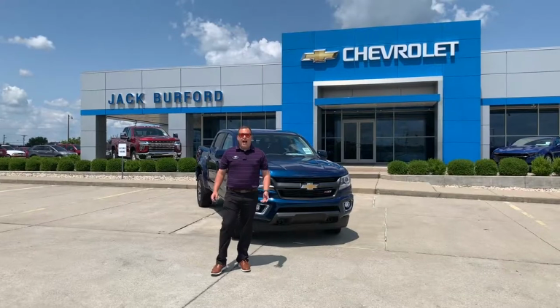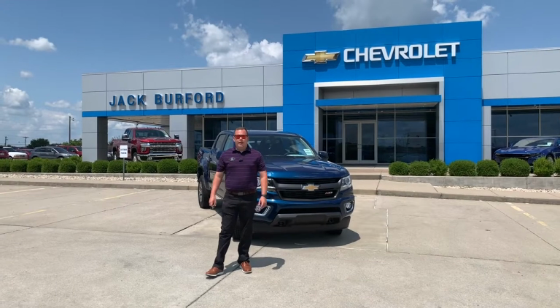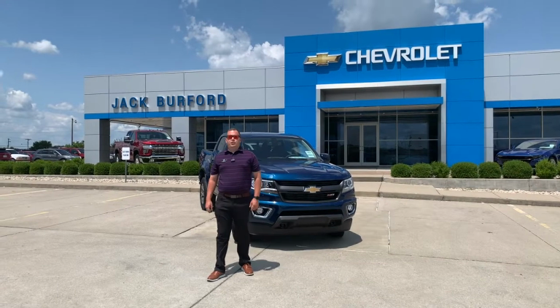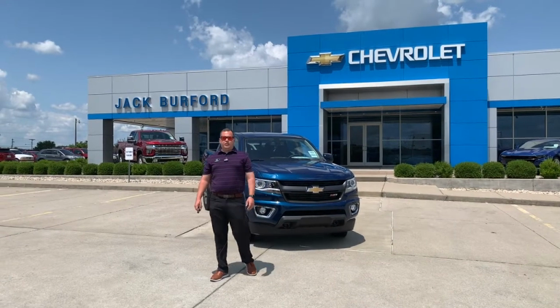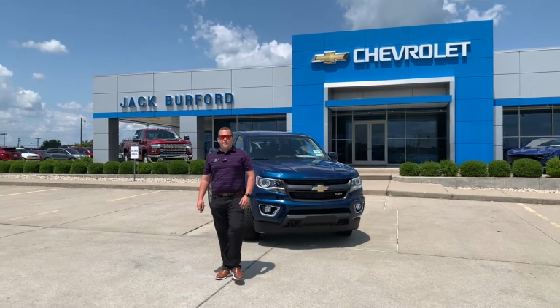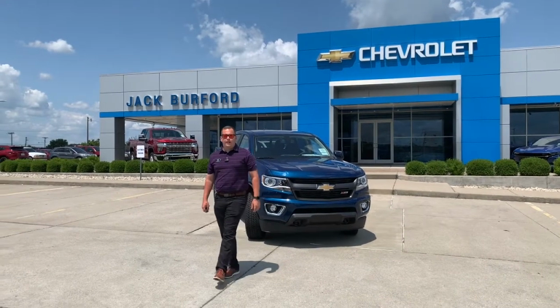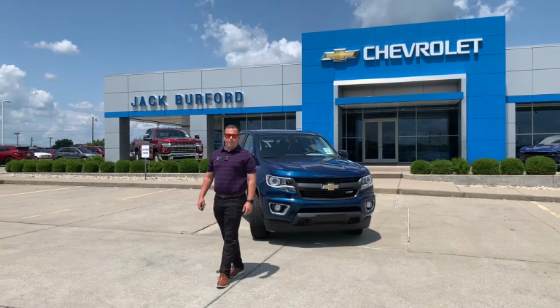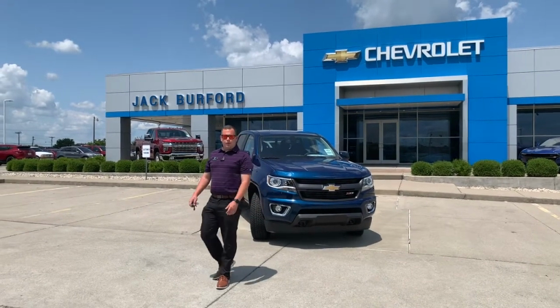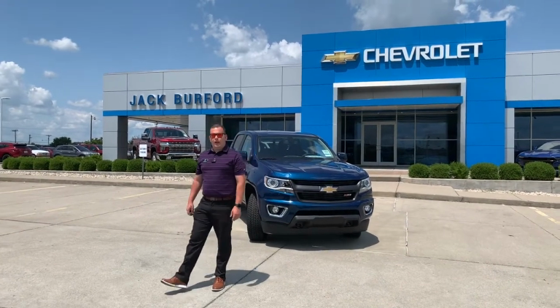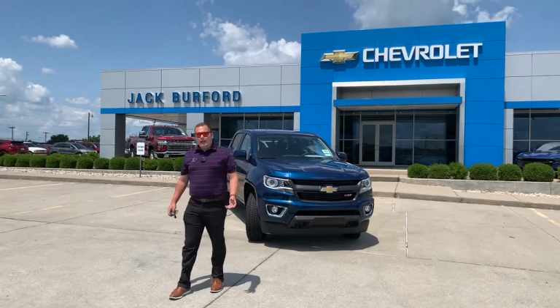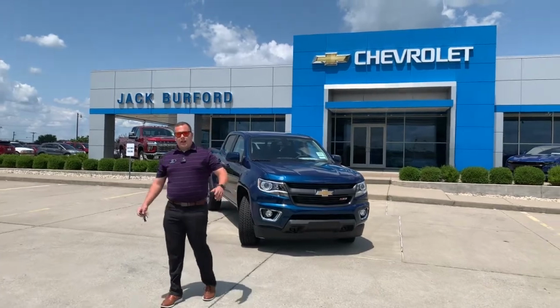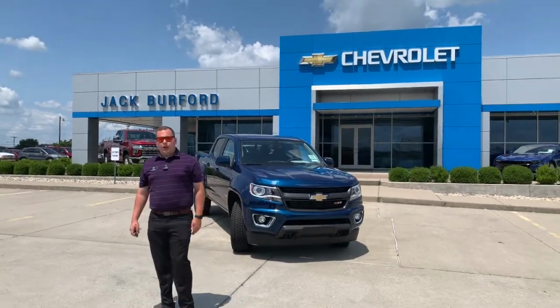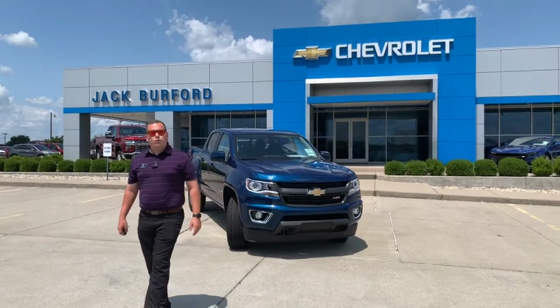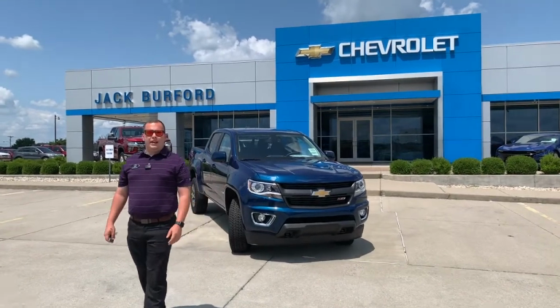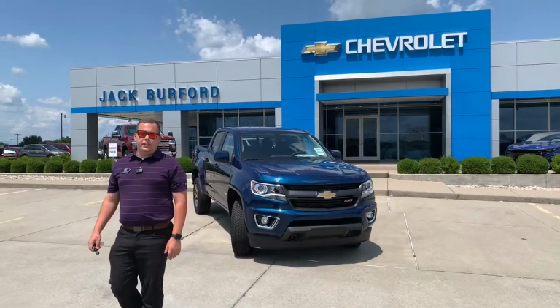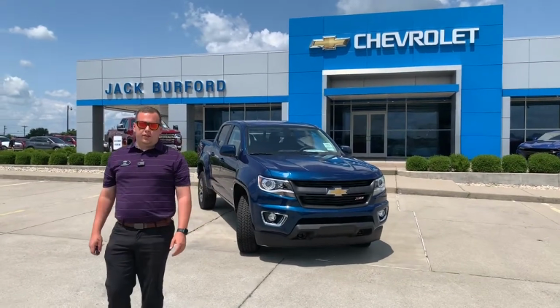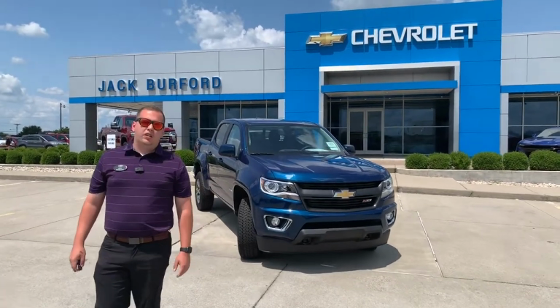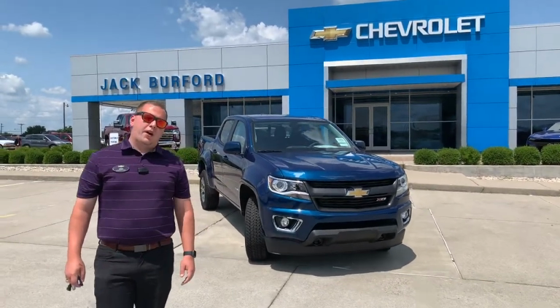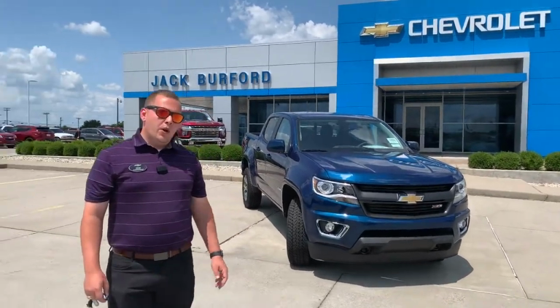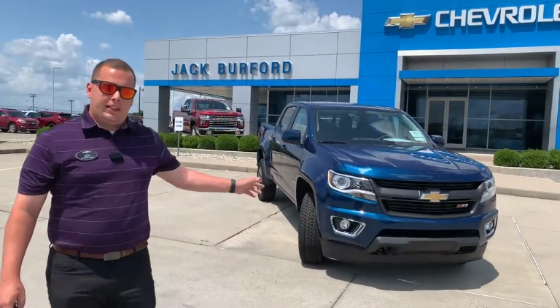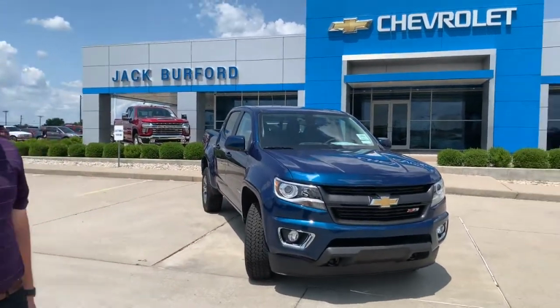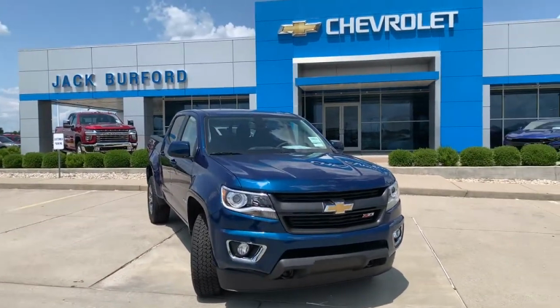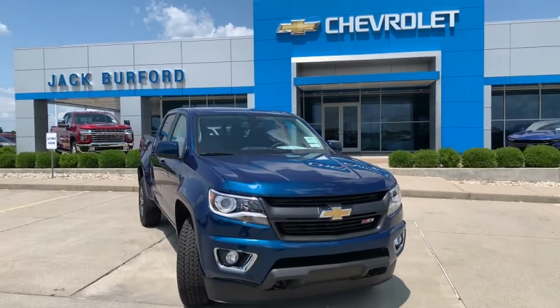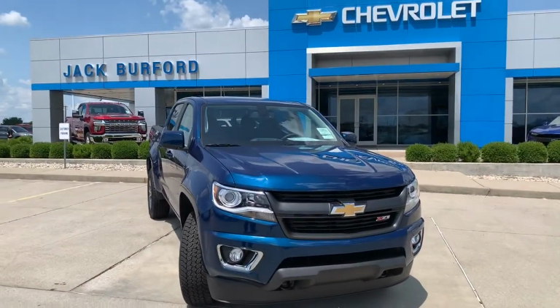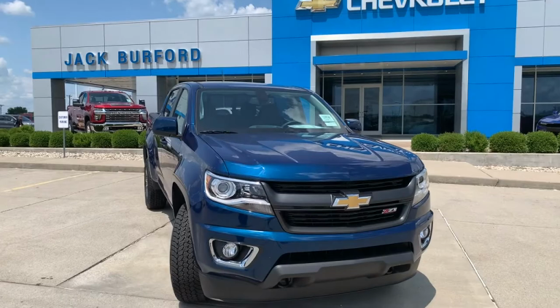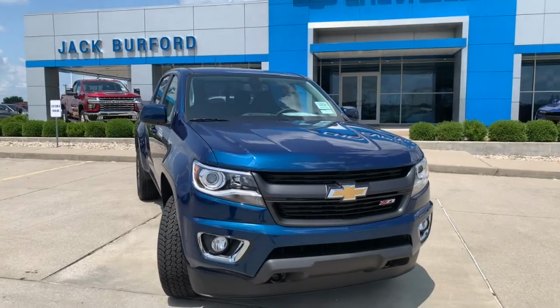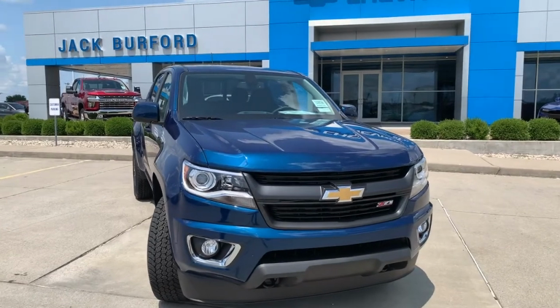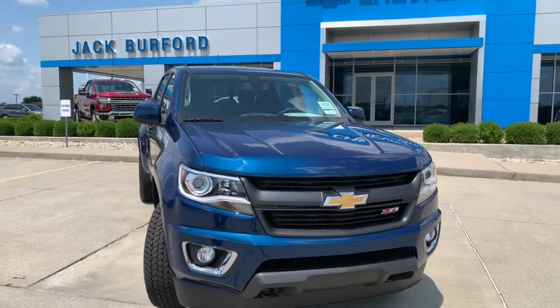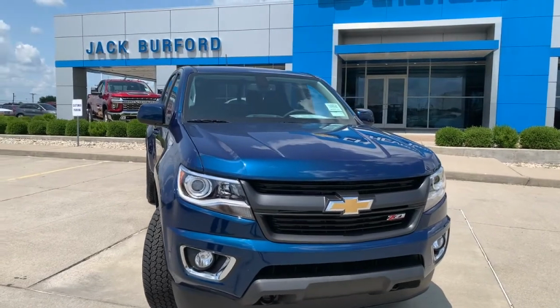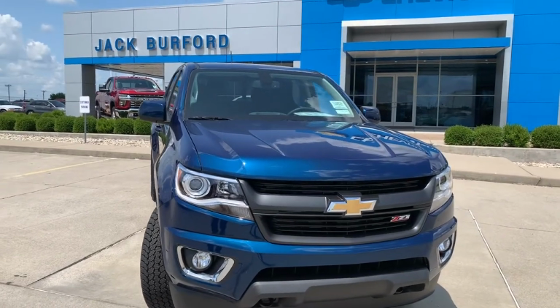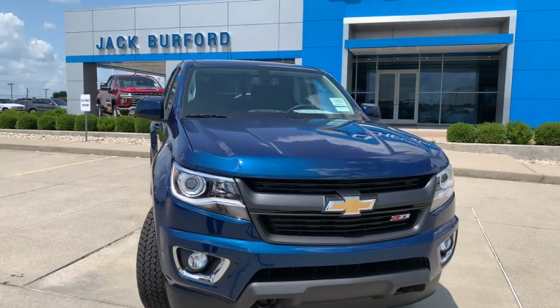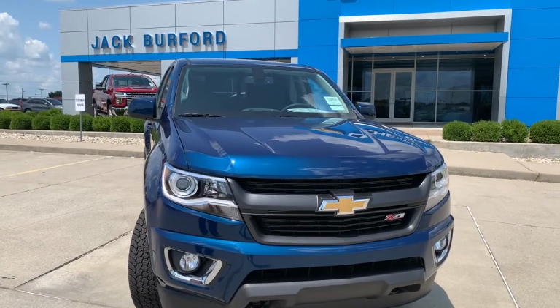Hey everybody, it's Josh the Chevy Pro here at Jack Burford Chevrolet. Today we're gonna look at the 2019 Chevrolet Colorado. We've got the Pacific Blue Metallic vehicle pulled up here for you. Stay tuned to find out more.